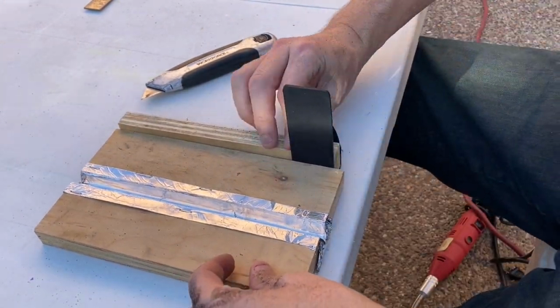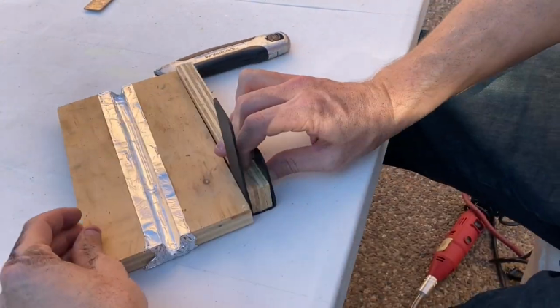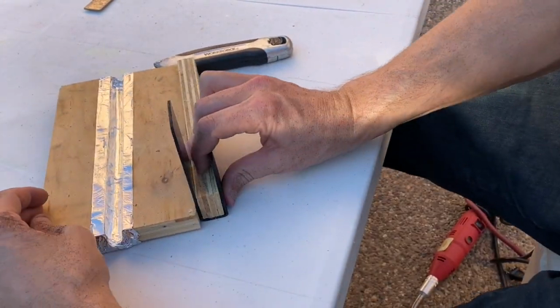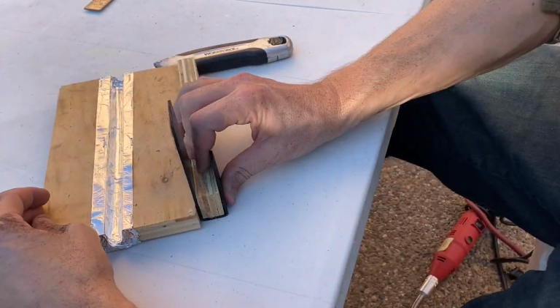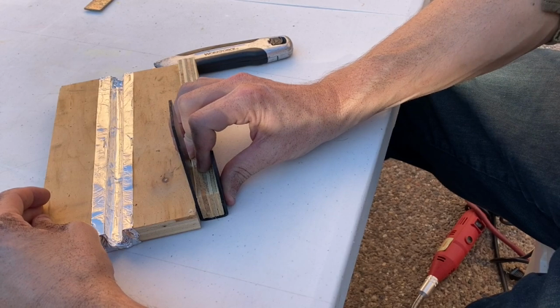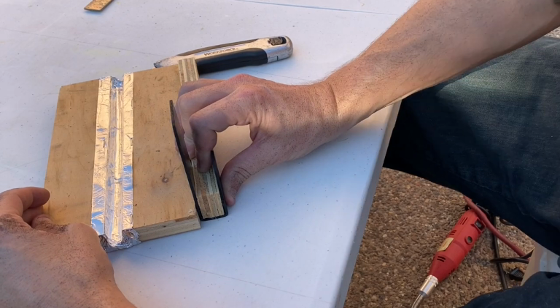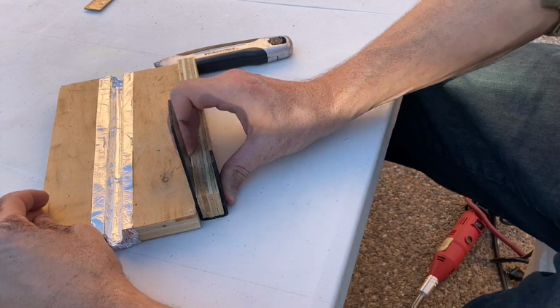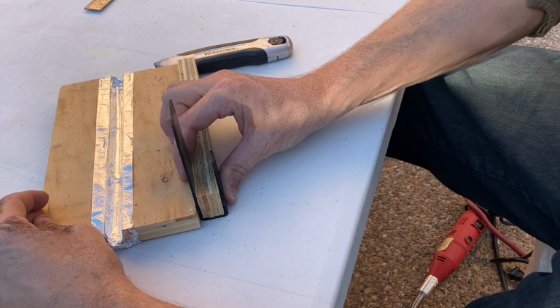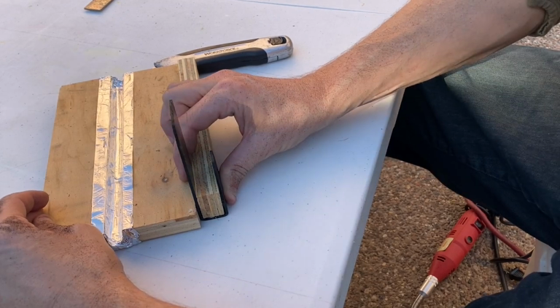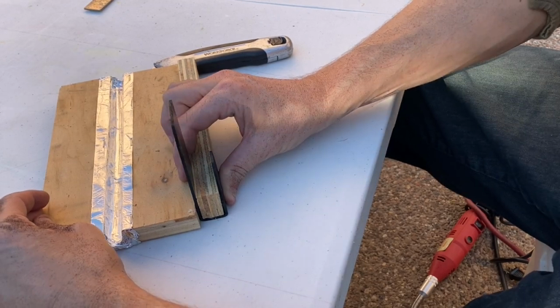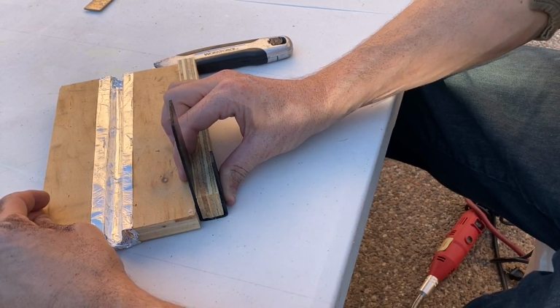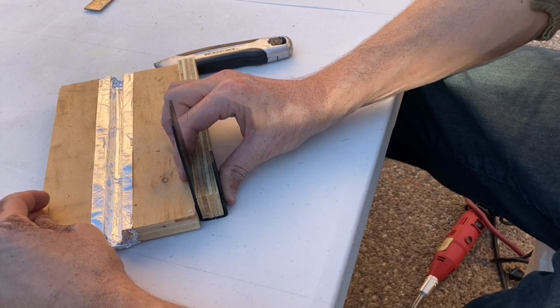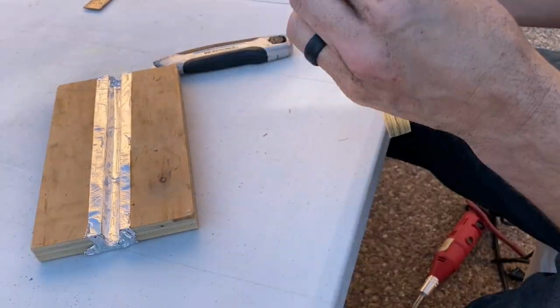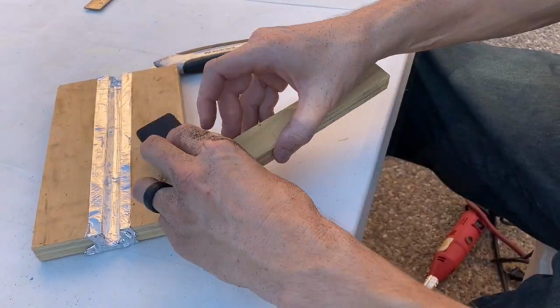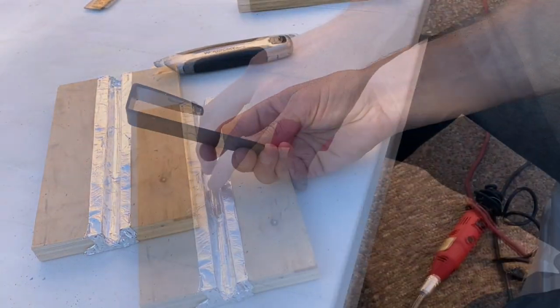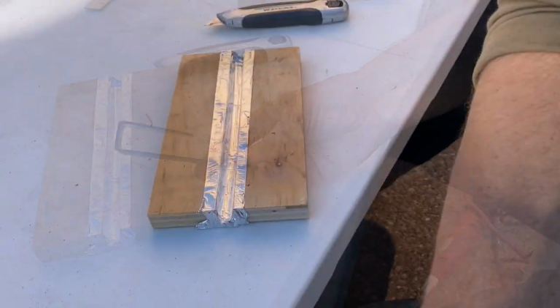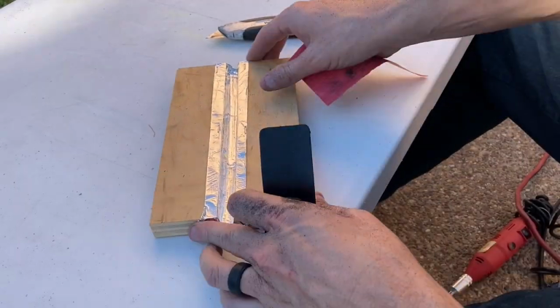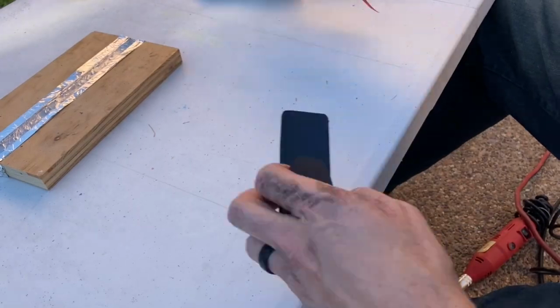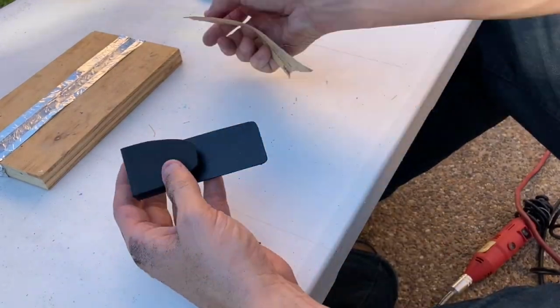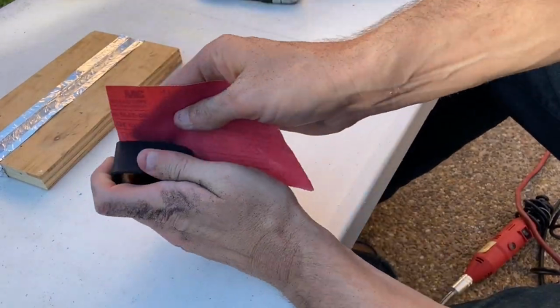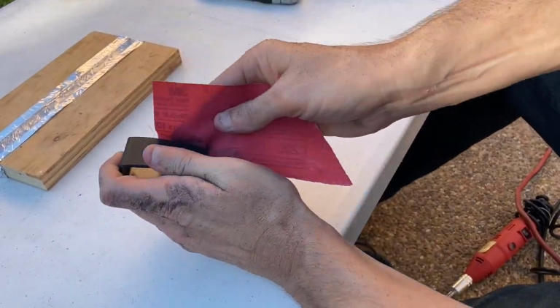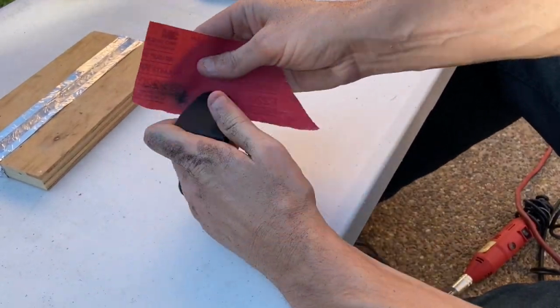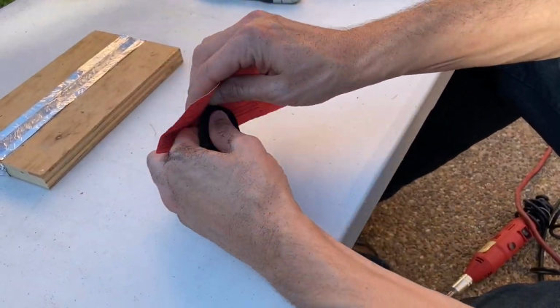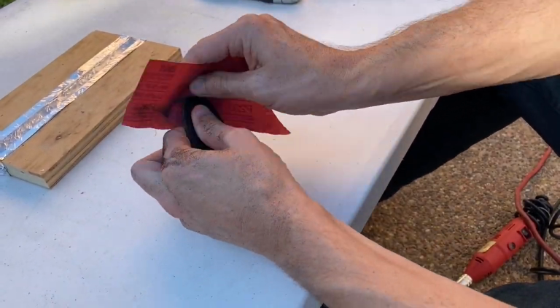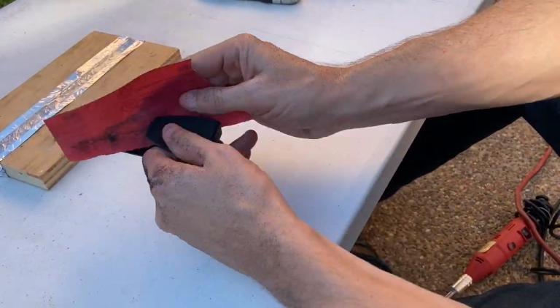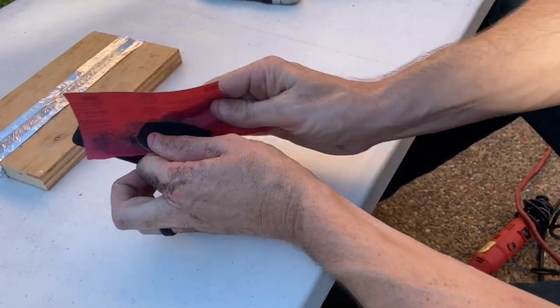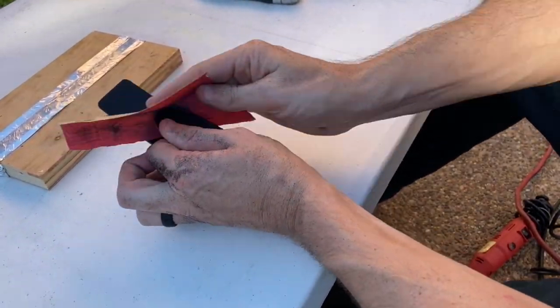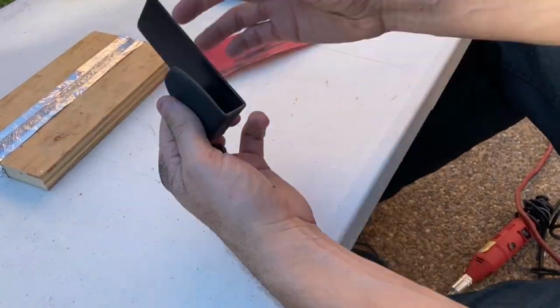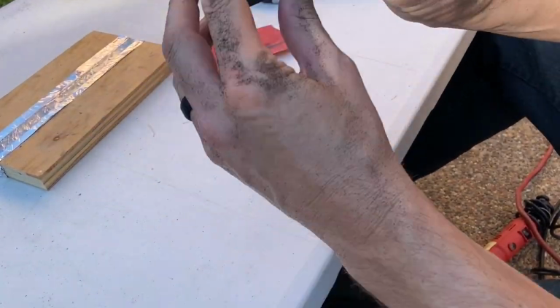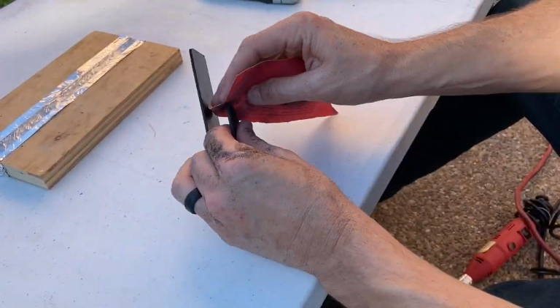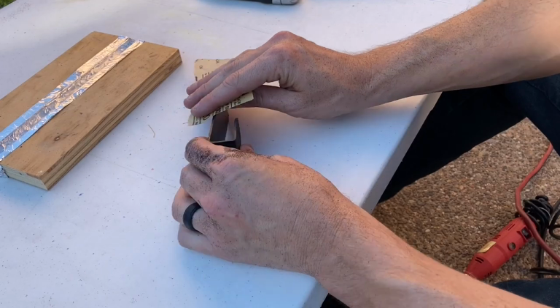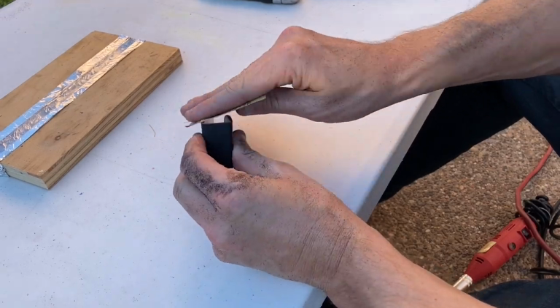Once that hook is solid, you're going to want to sand it down. I neglected to do this the first time and it works much better once it's smooth. When it has rough edges it just doesn't want to slide through the accessory strap.